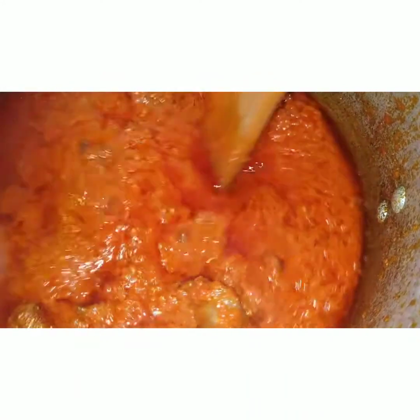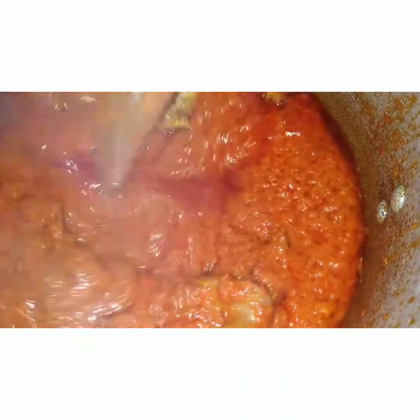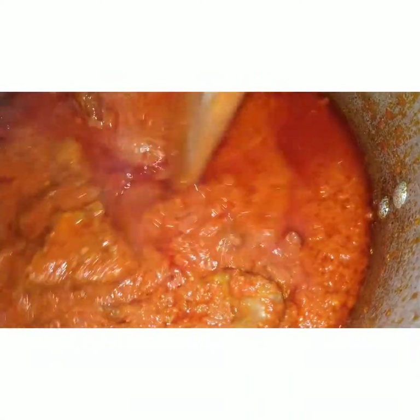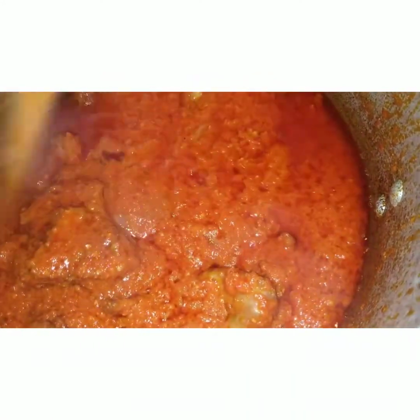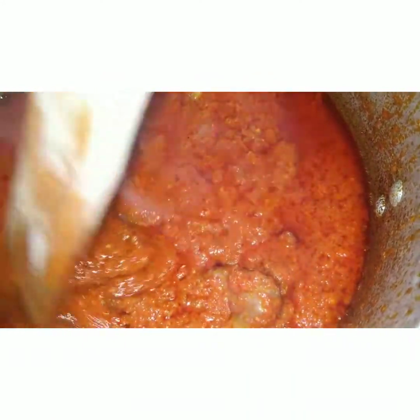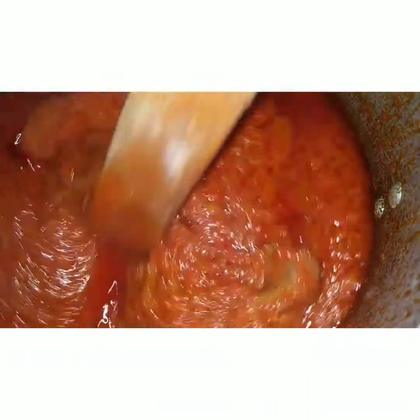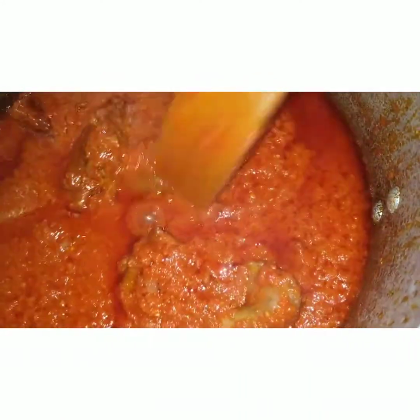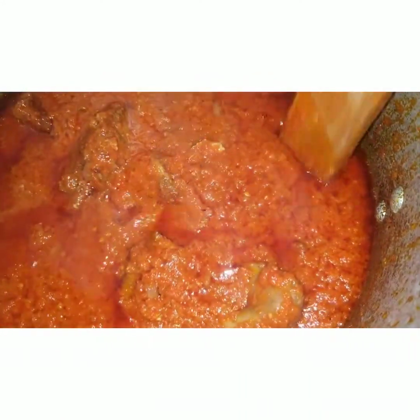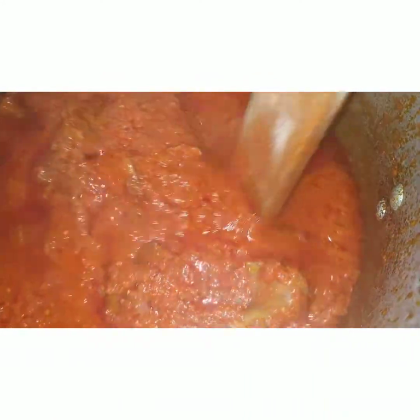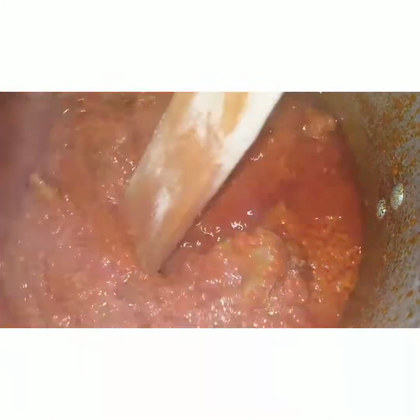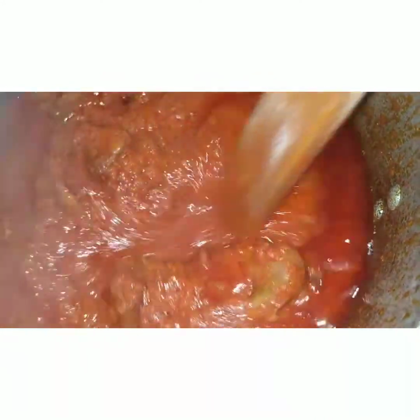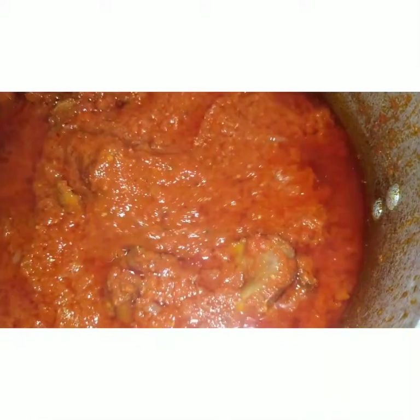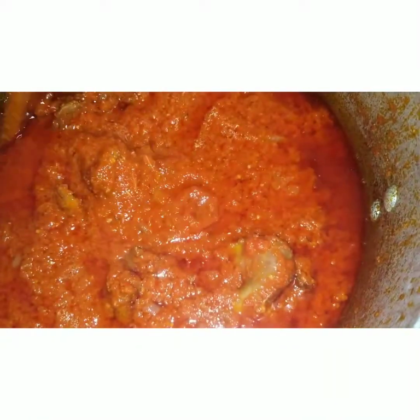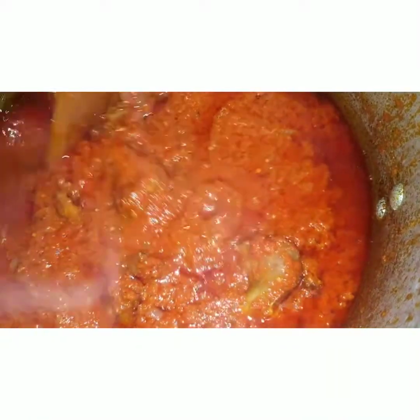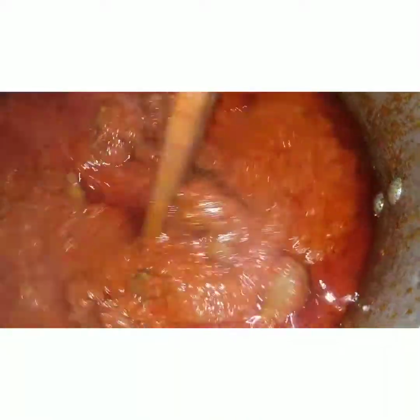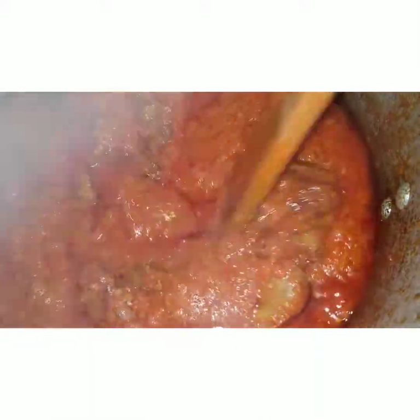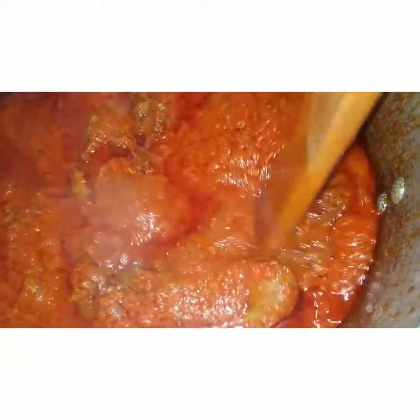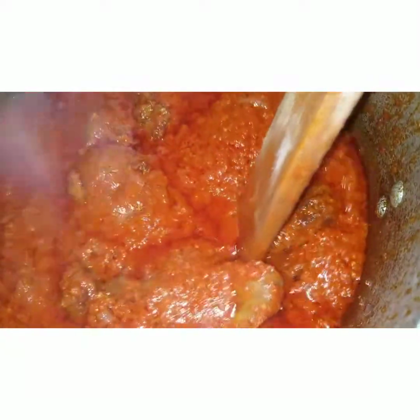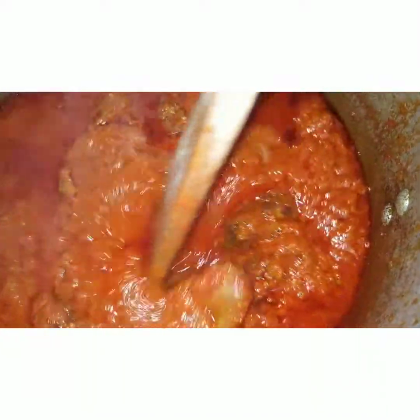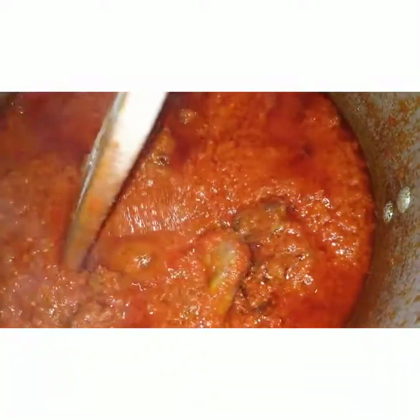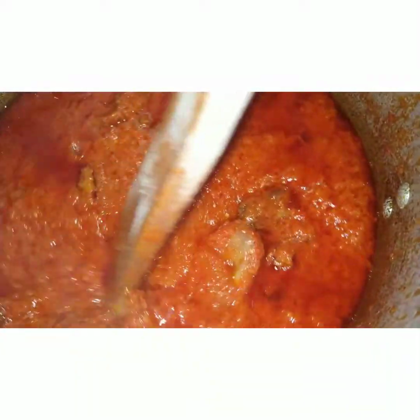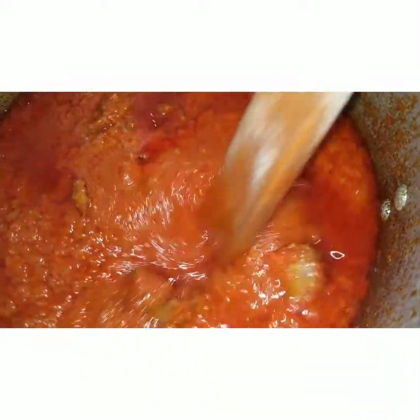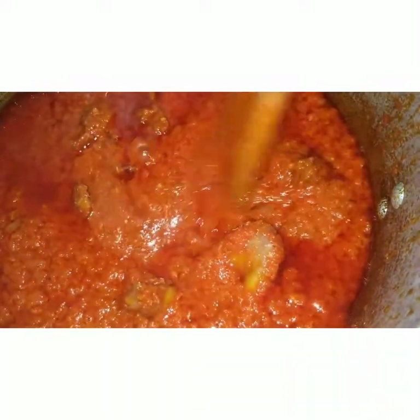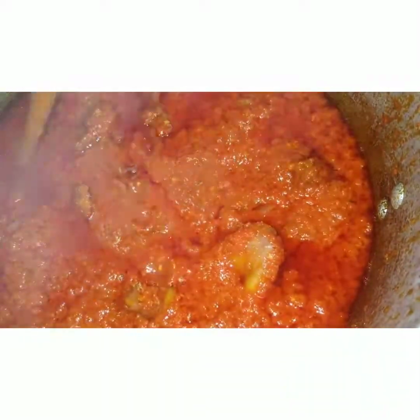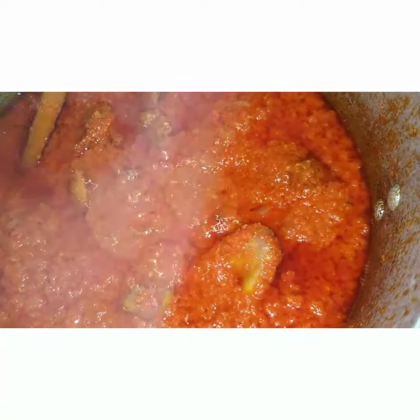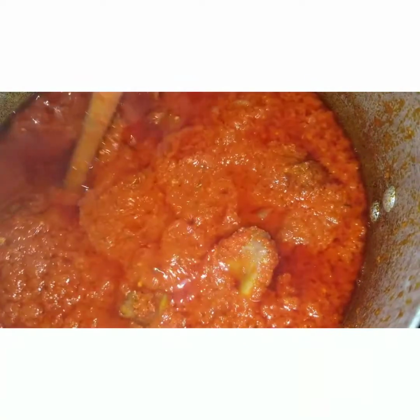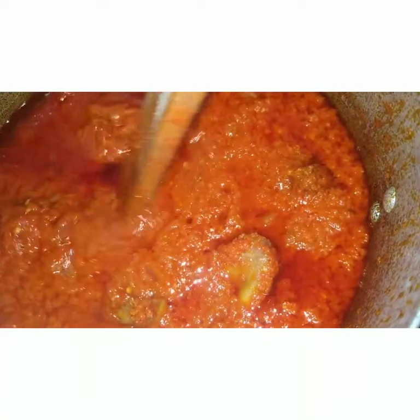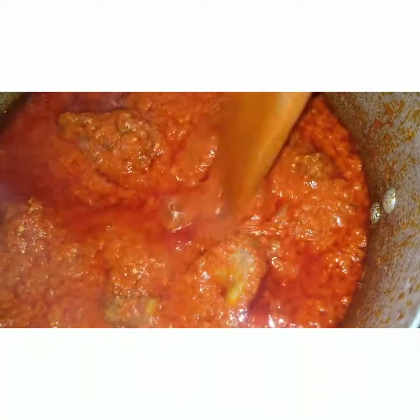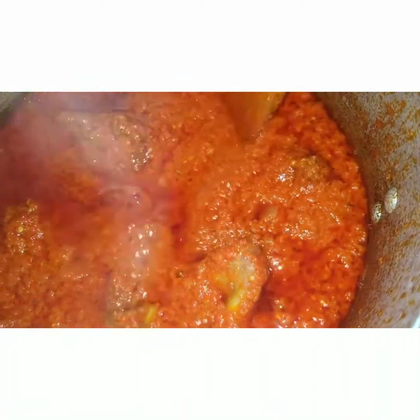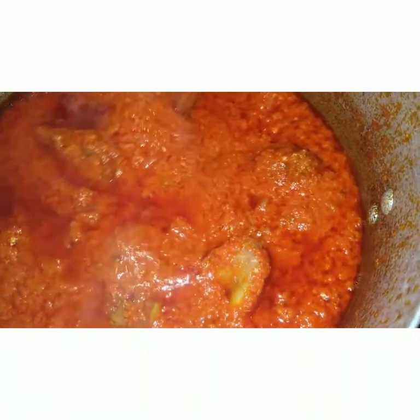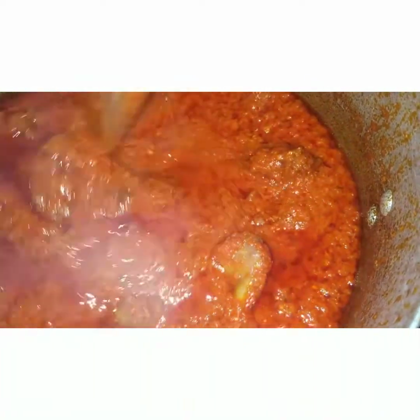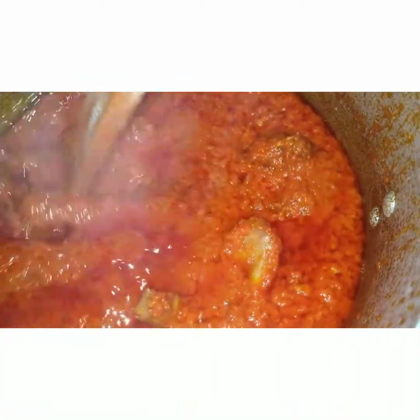We're already par-boiling our rice. Please like this video for more recipes. We are here to show you amazing recipes all the way from Nigeria.